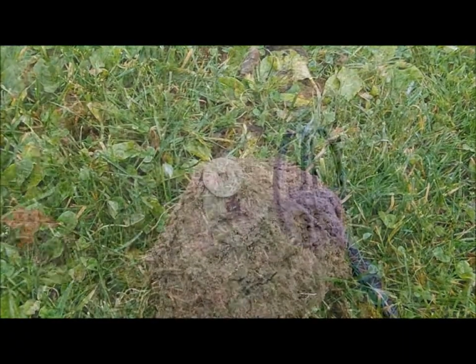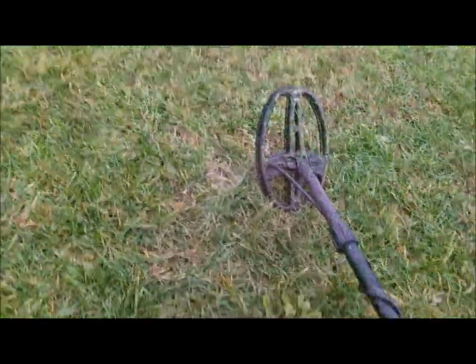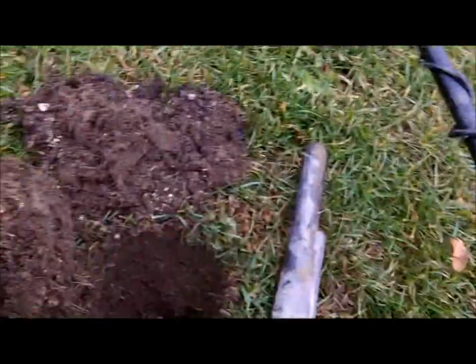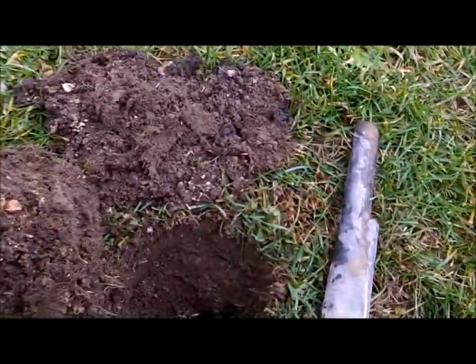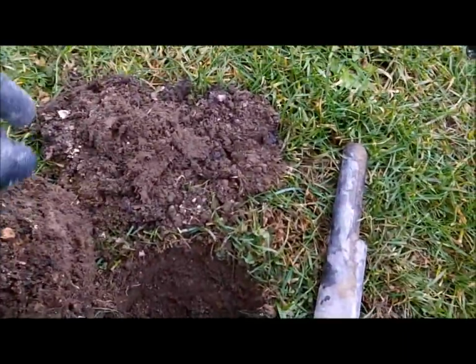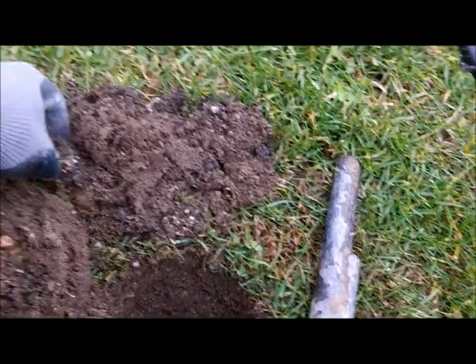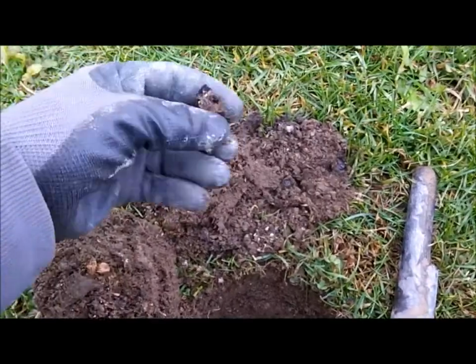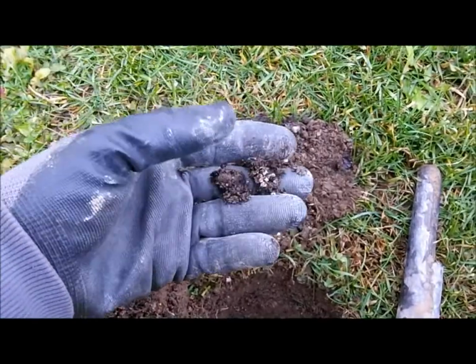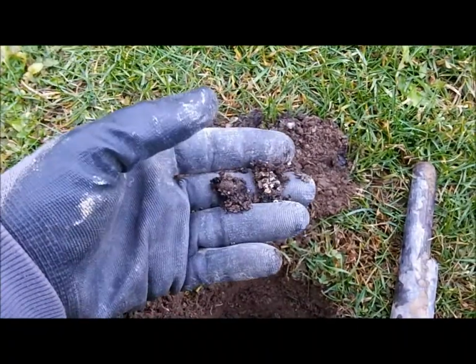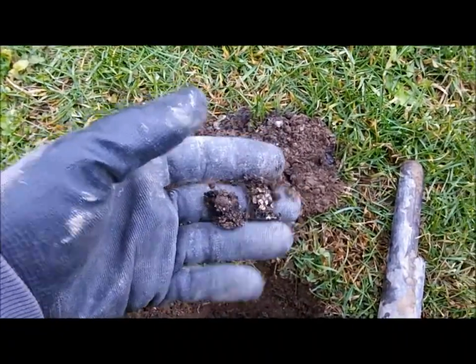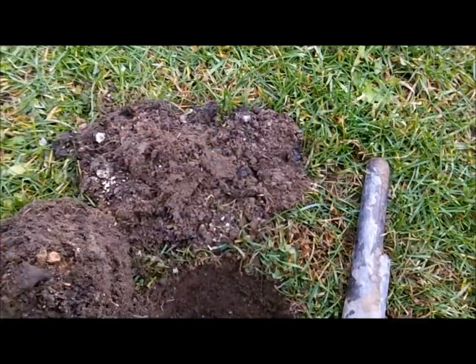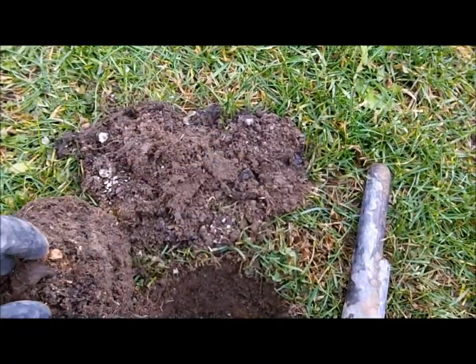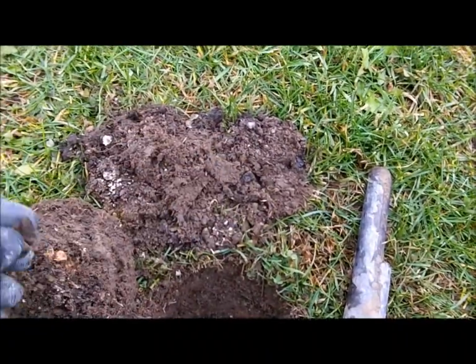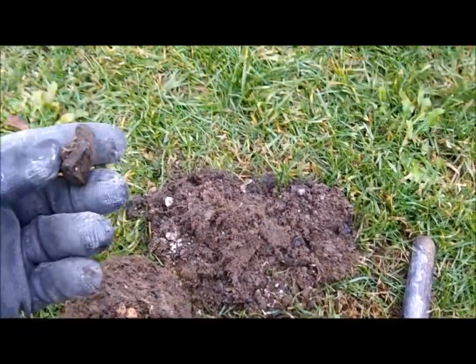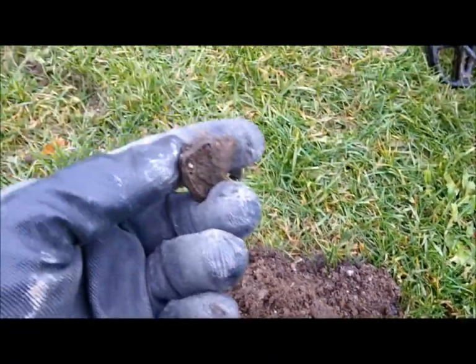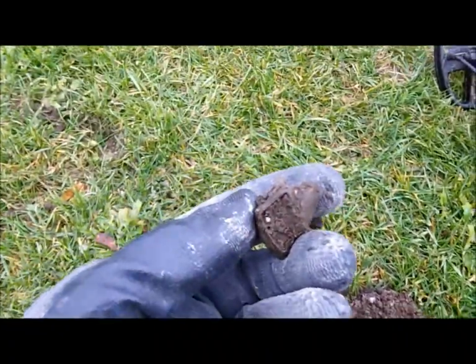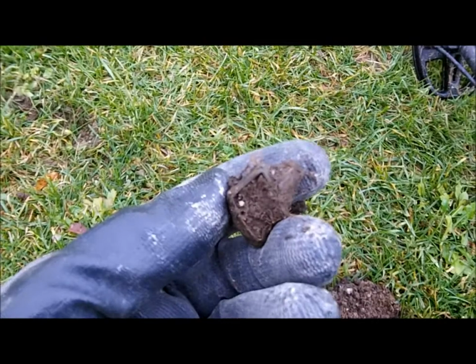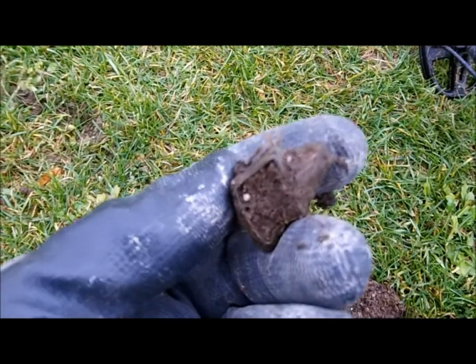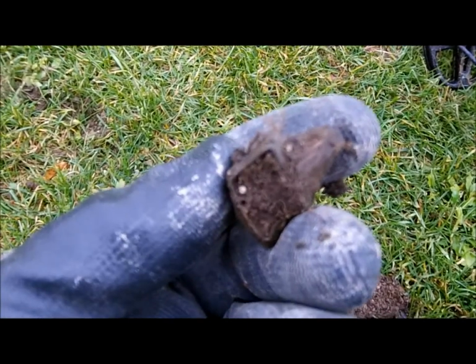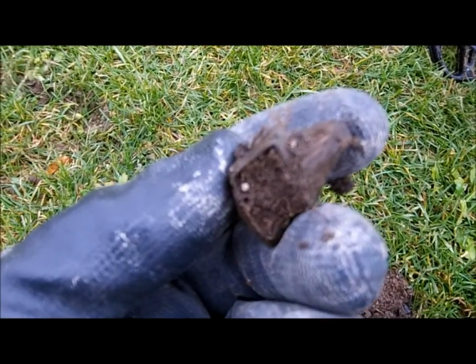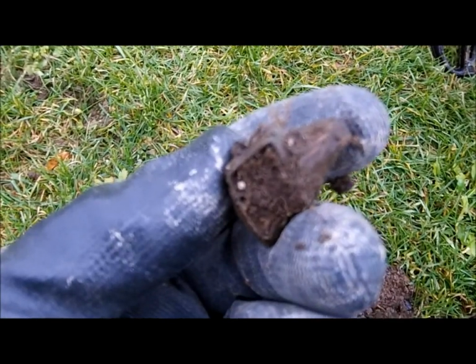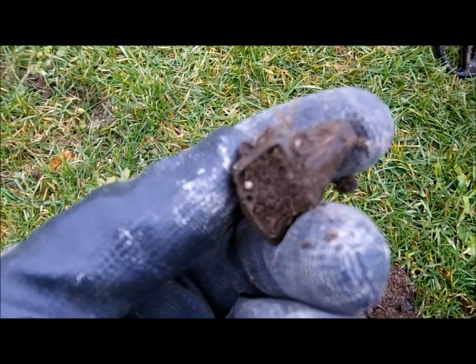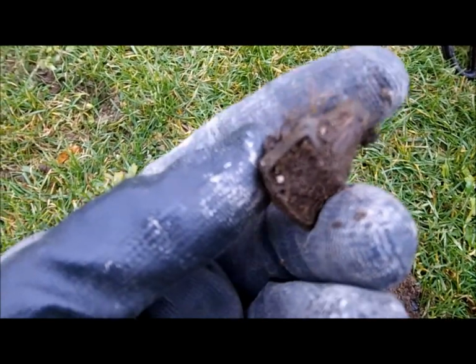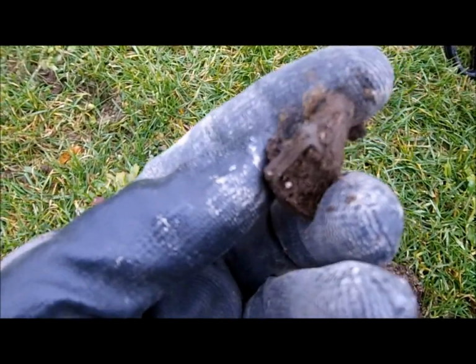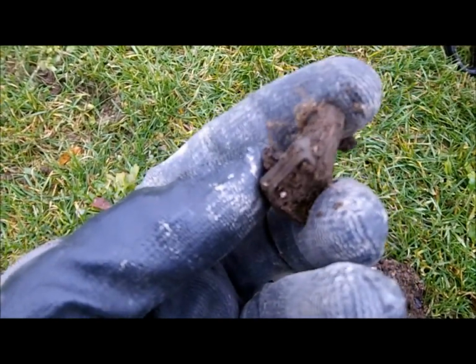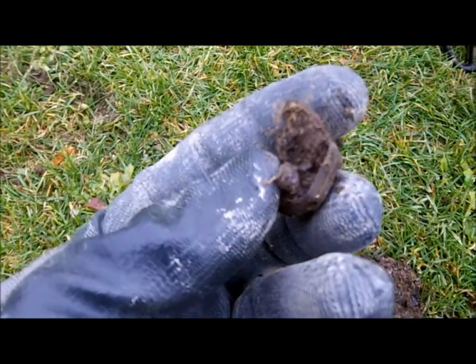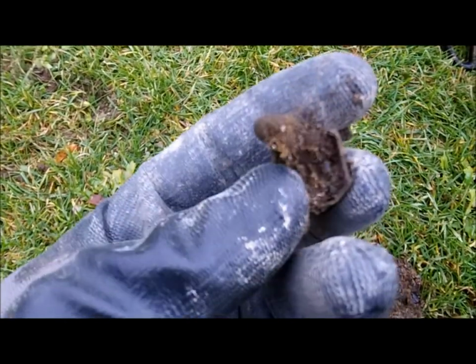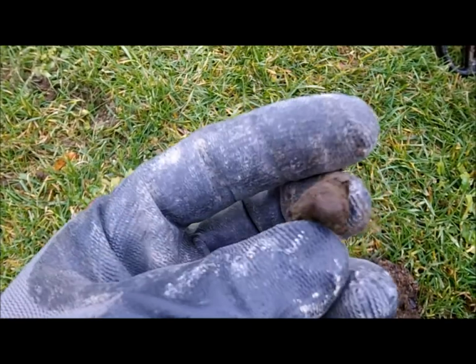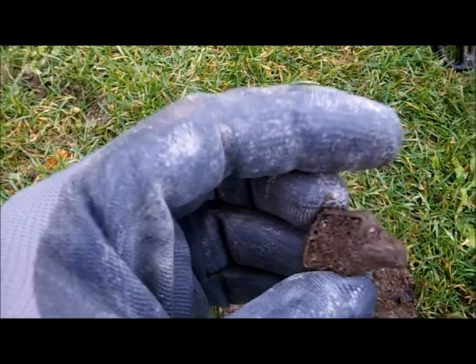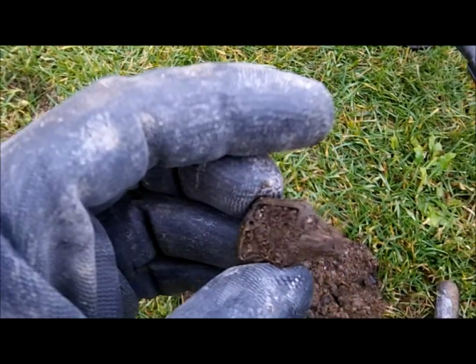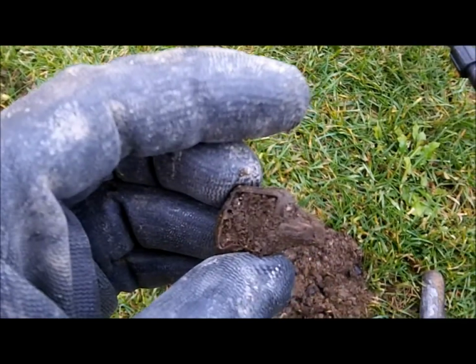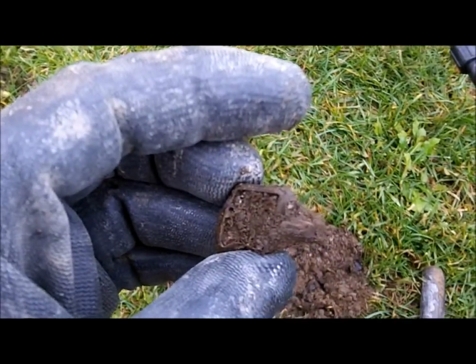For our next find, in amongst this black stuff here, which really messes with your detector, we've got a ring — looks like a class ring. Looks like he should have went to Jared. What a crappy looking ring. Oh well, I'm glad to have it. We'll clean her up.